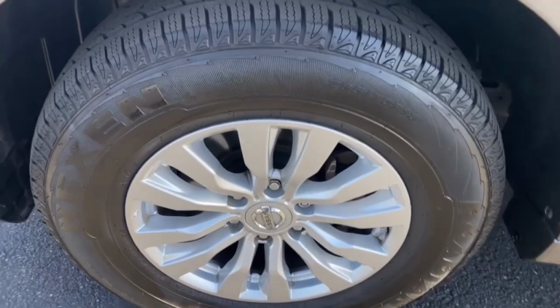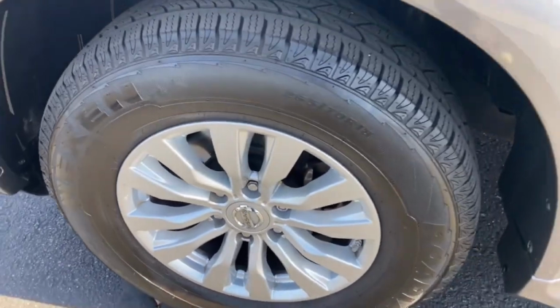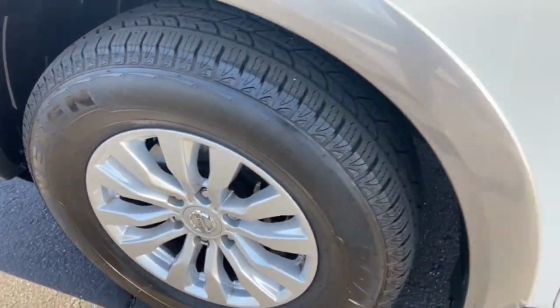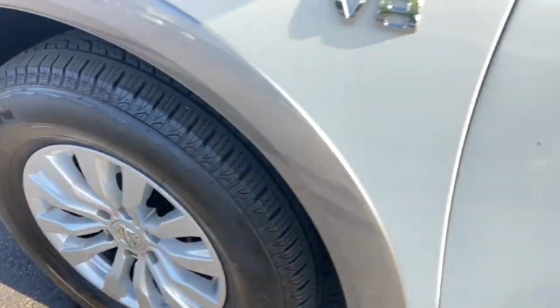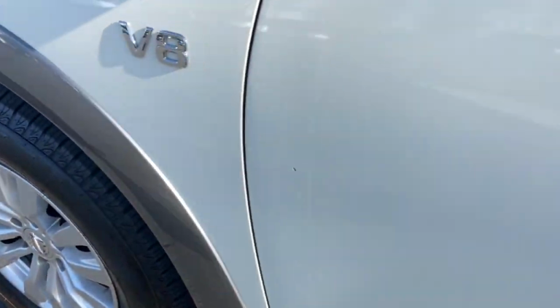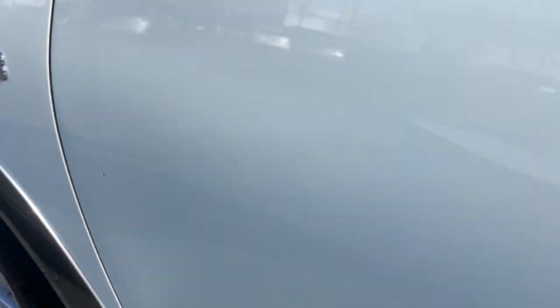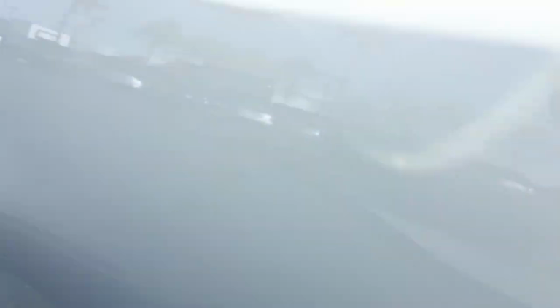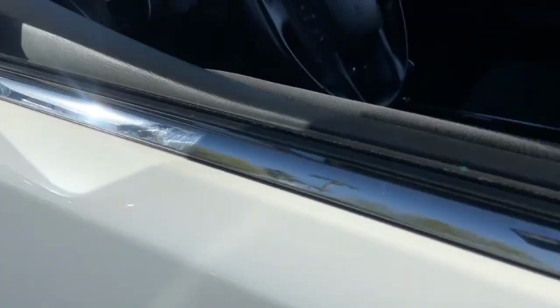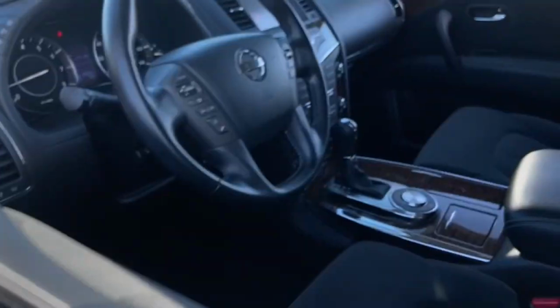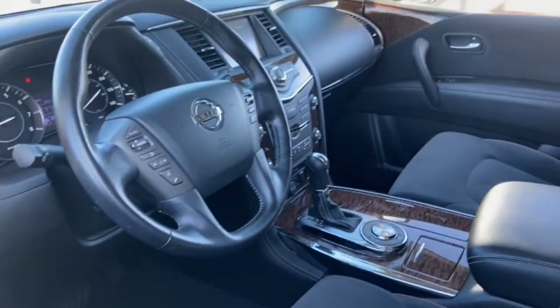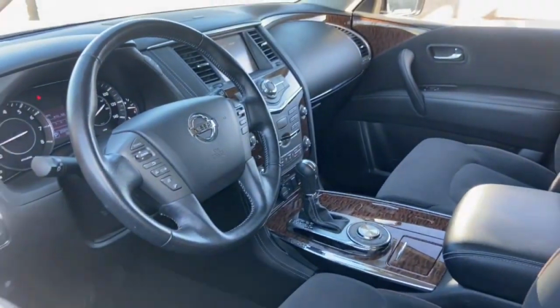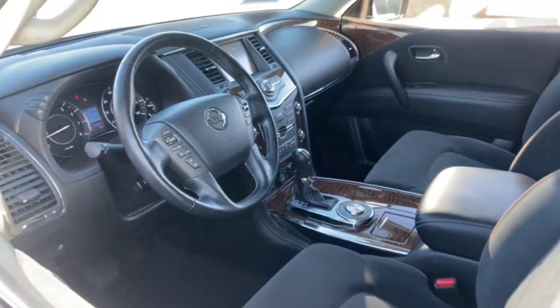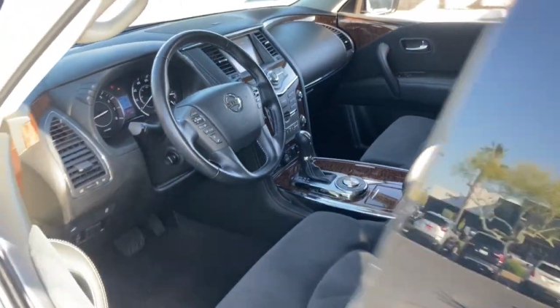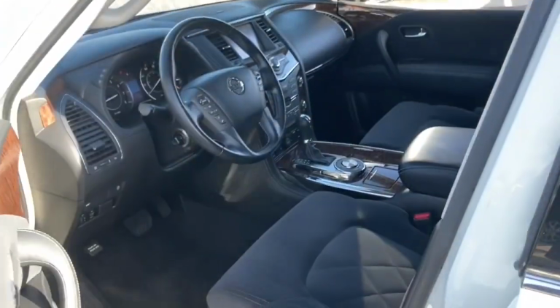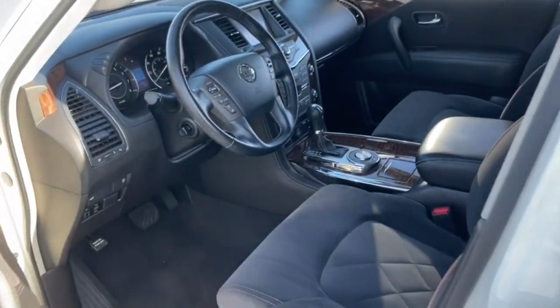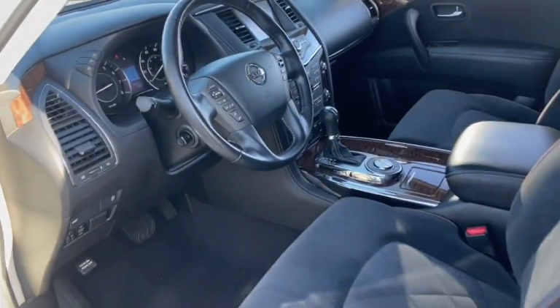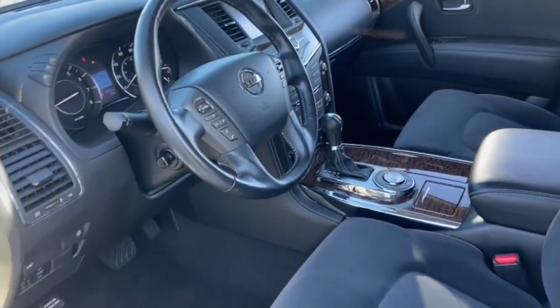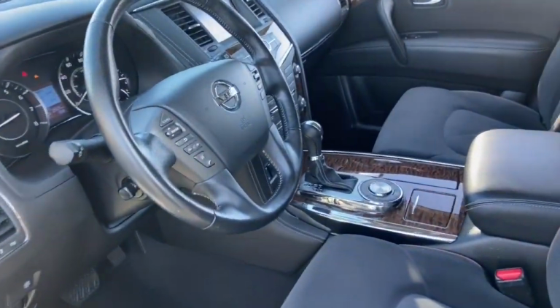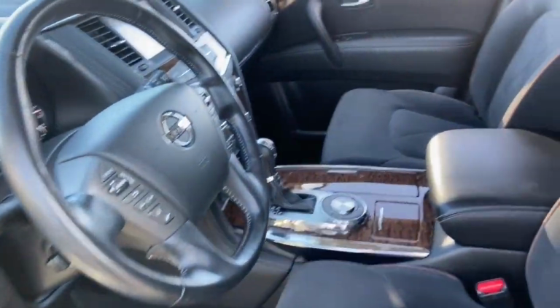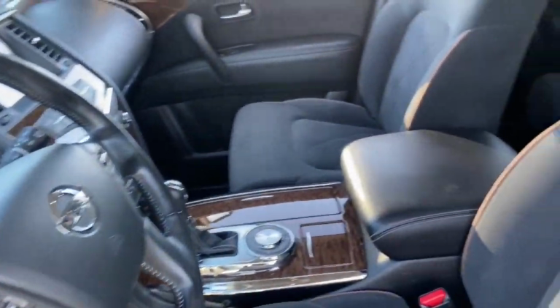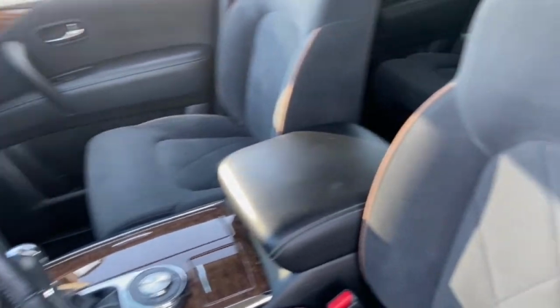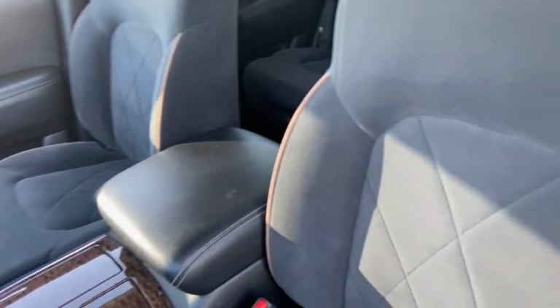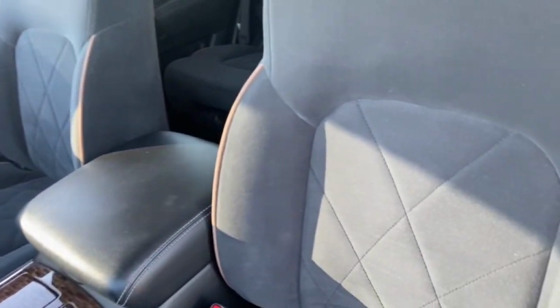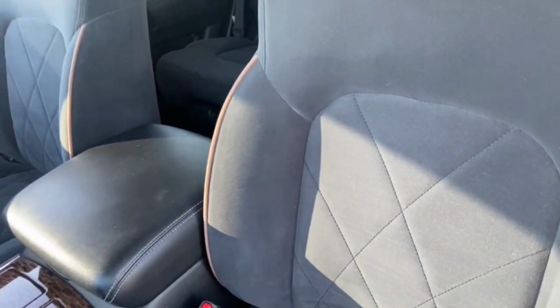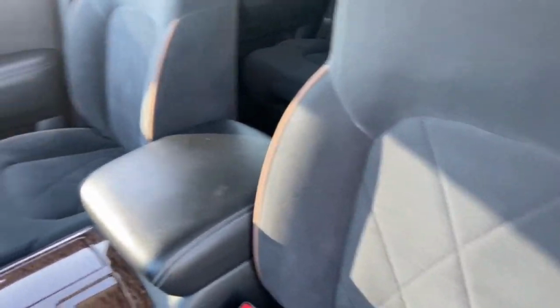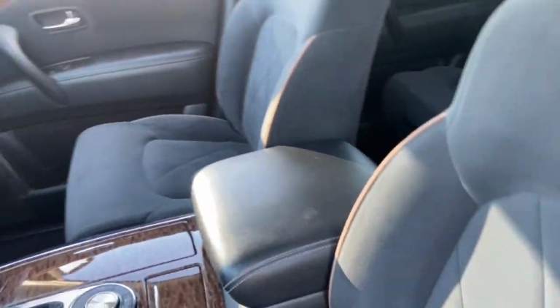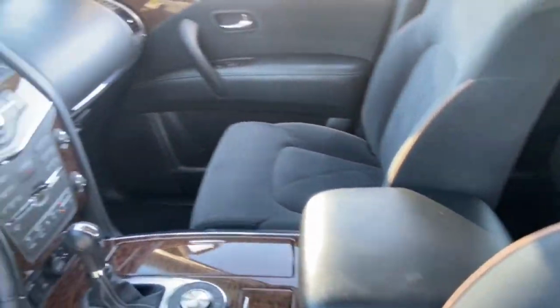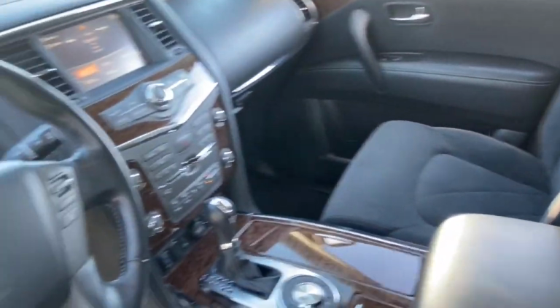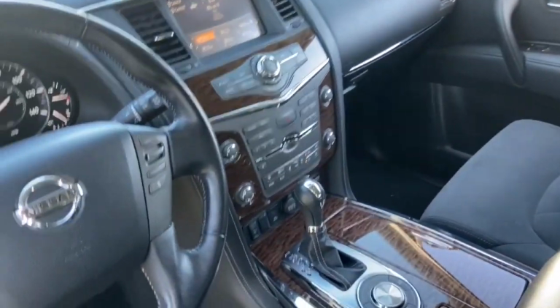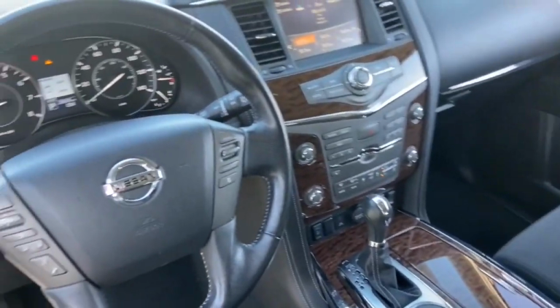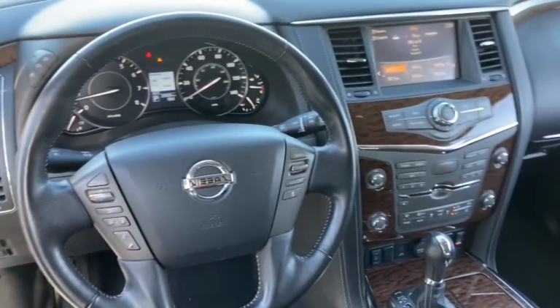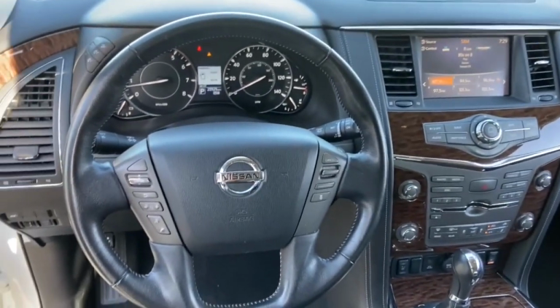Make every adventure all it can be in this luxurious and powerful Armada. Come in for a fun and easy test drive. Our team will make it the best part of your day.